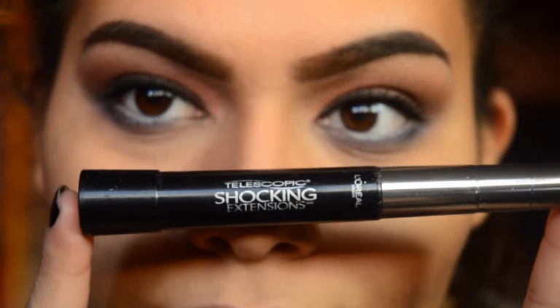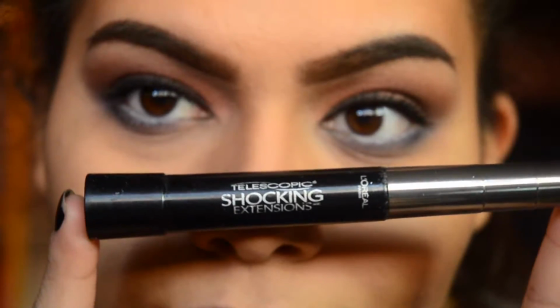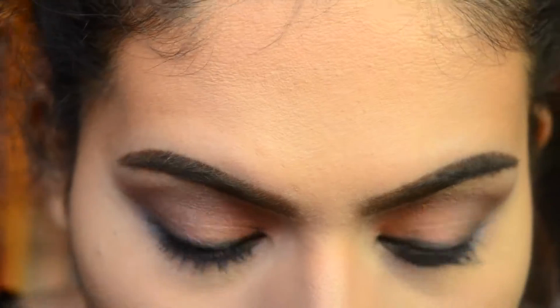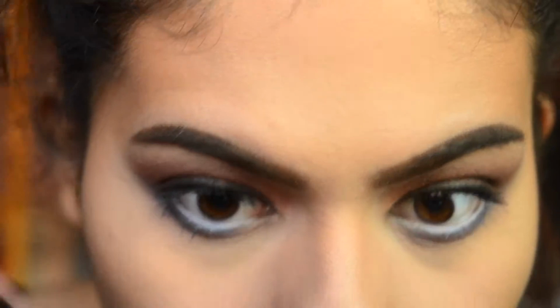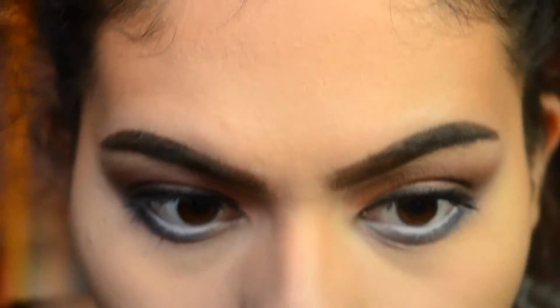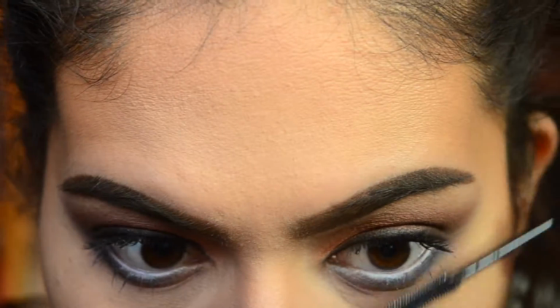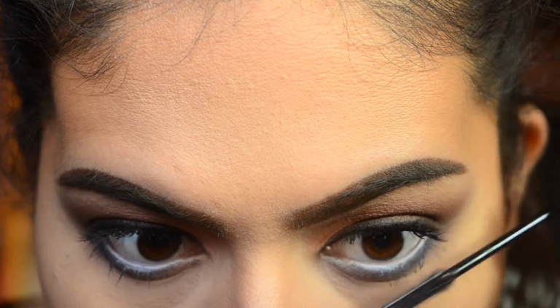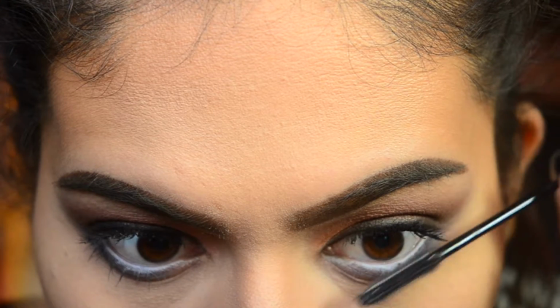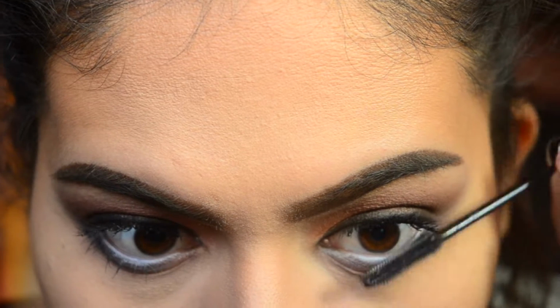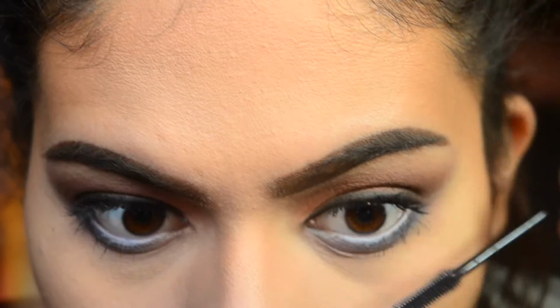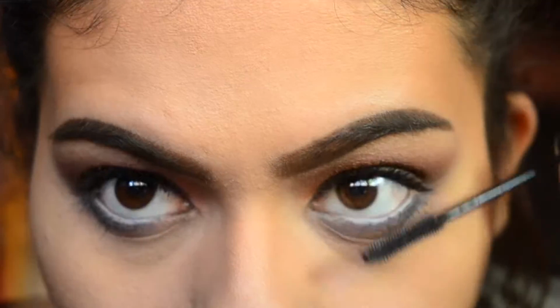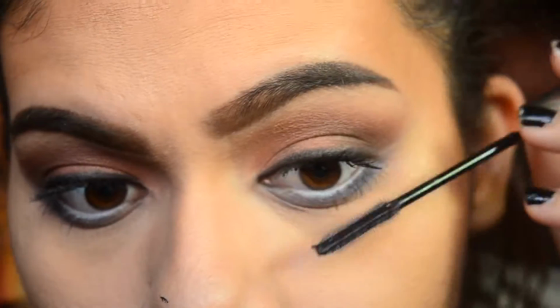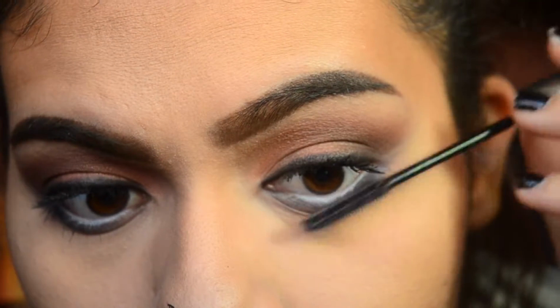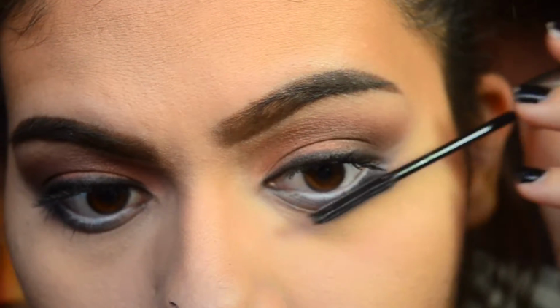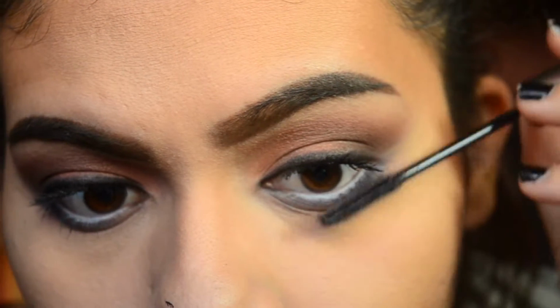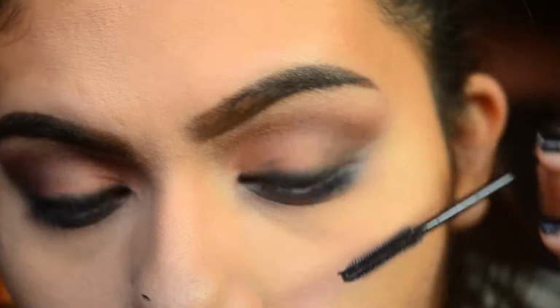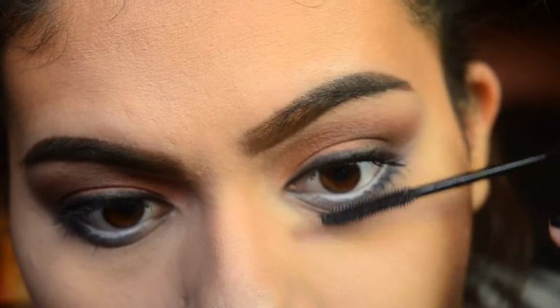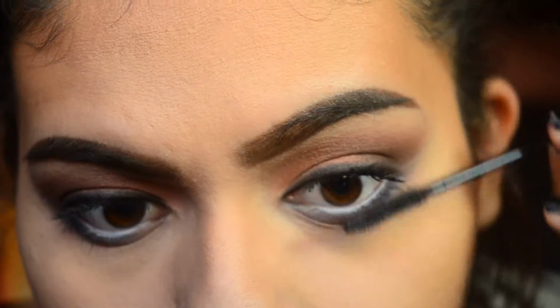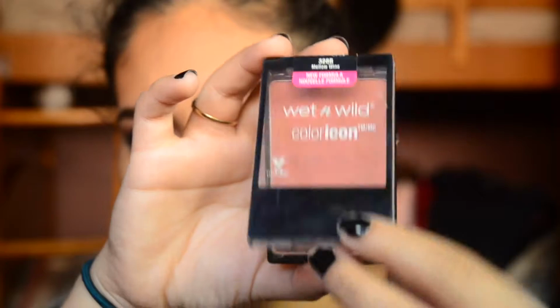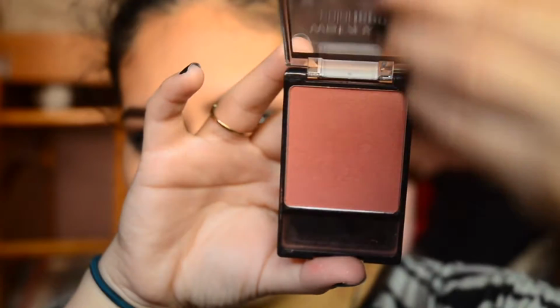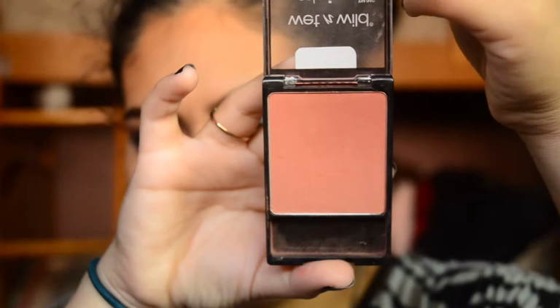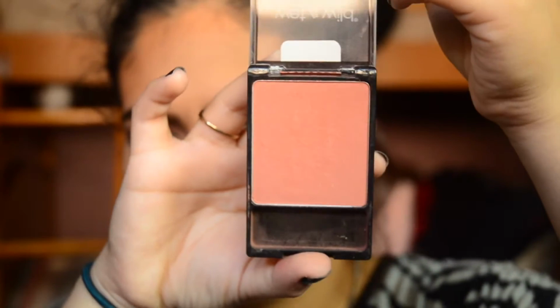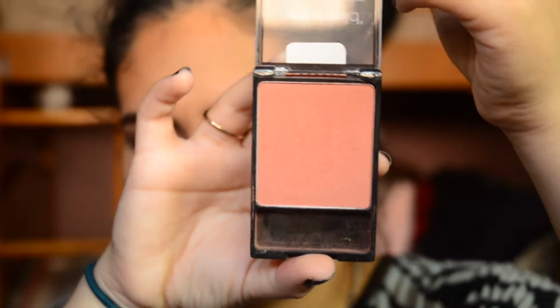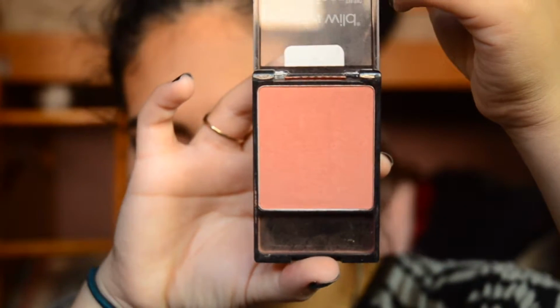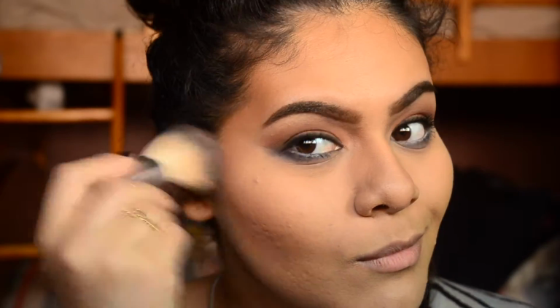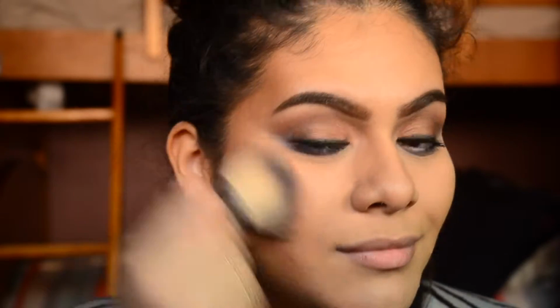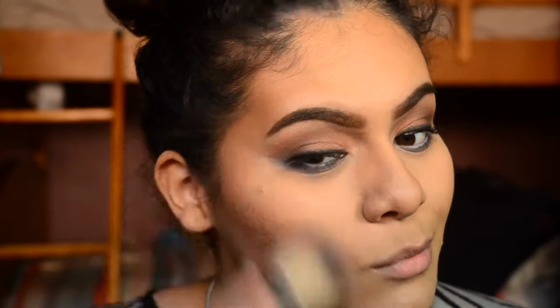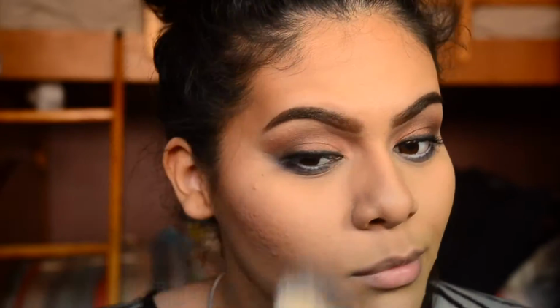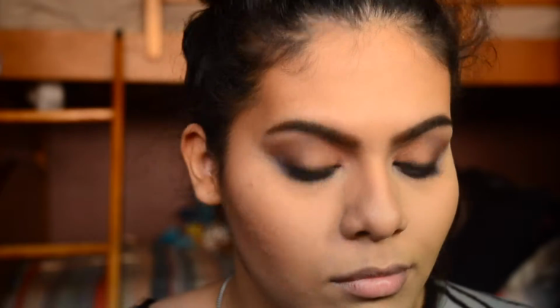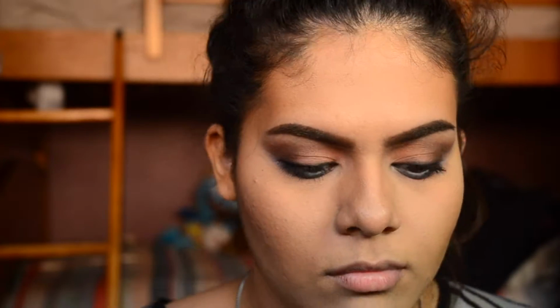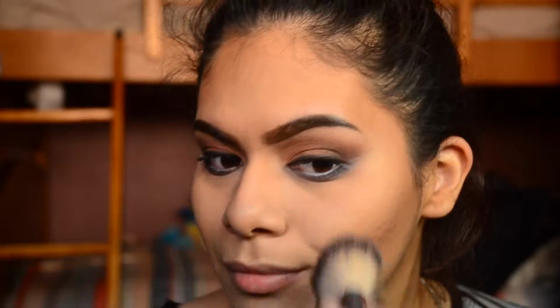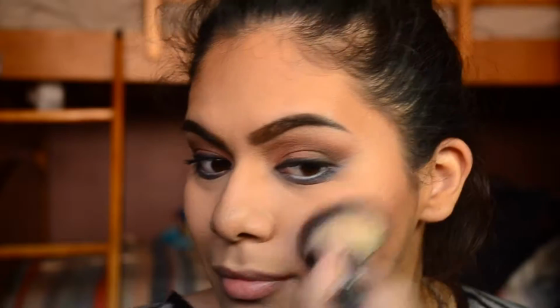For my lower lashes, I'm going to take the Telescopic Shocking Extensions Mascara from L'Oreal. For blush, I used the Wet n Wild Color Icon Blush in Mellow Wine.